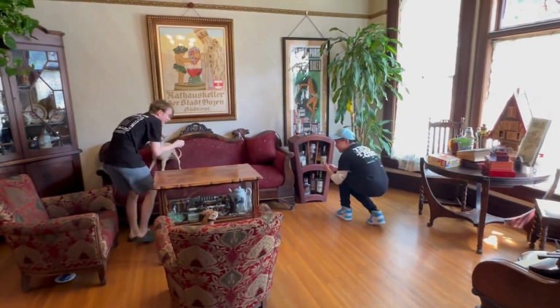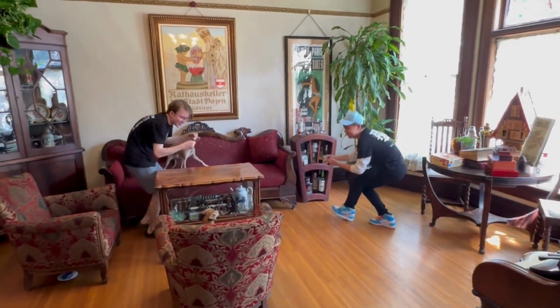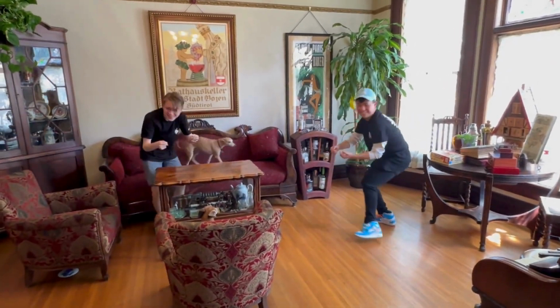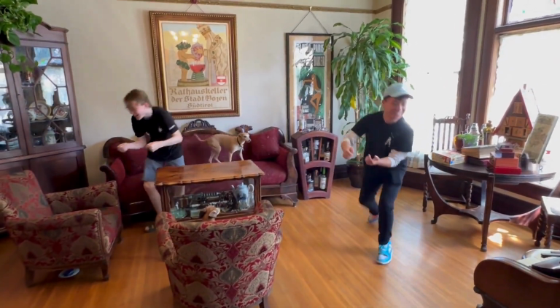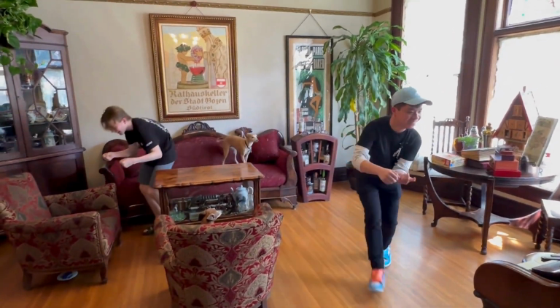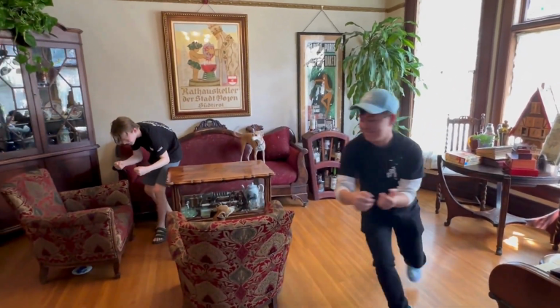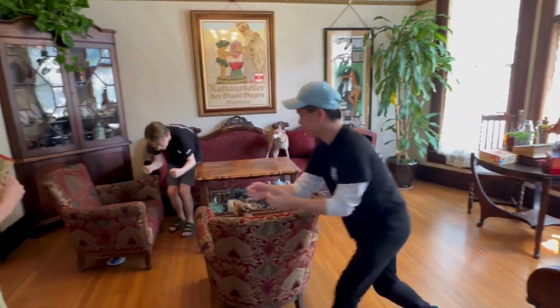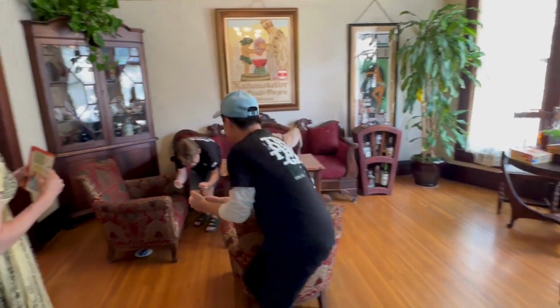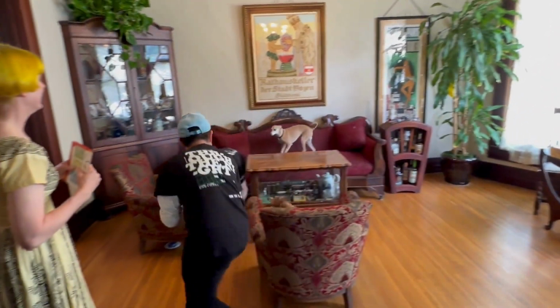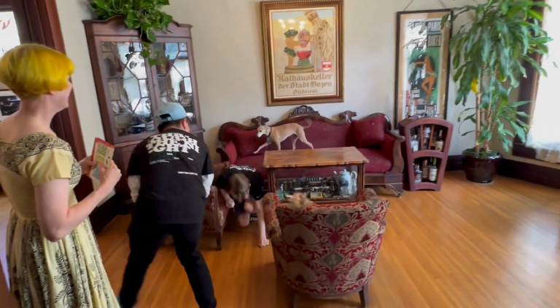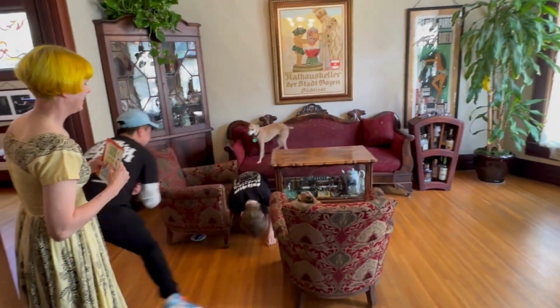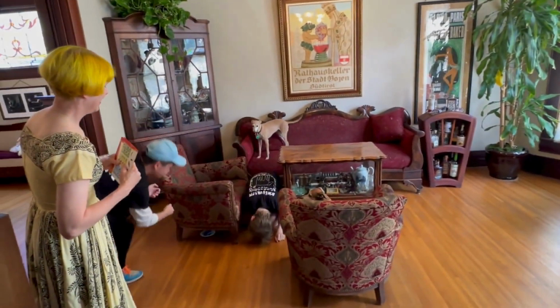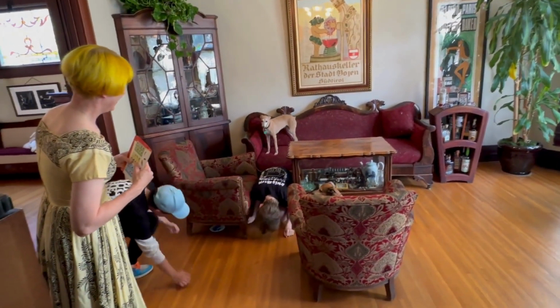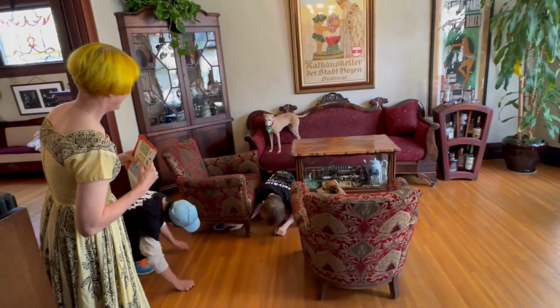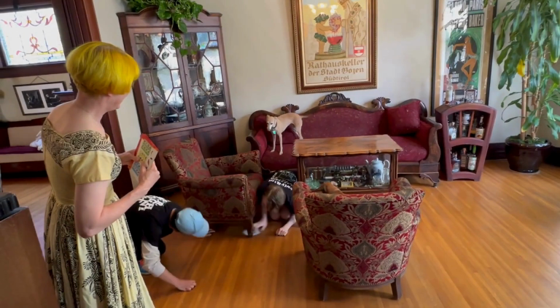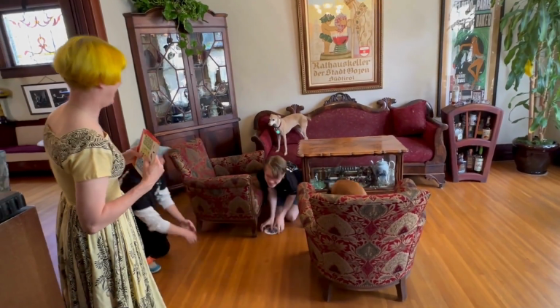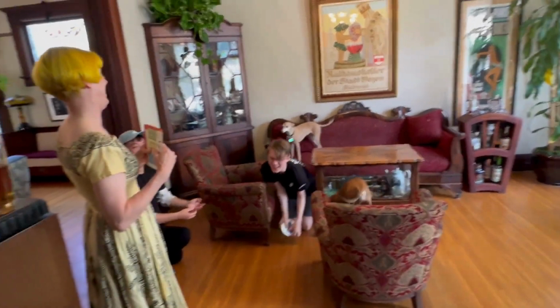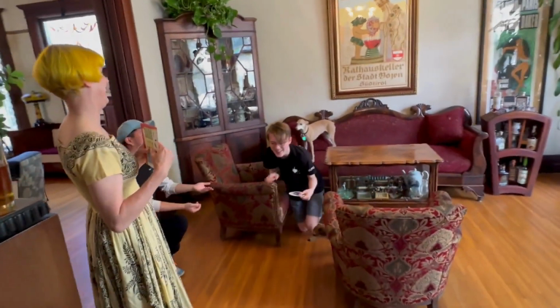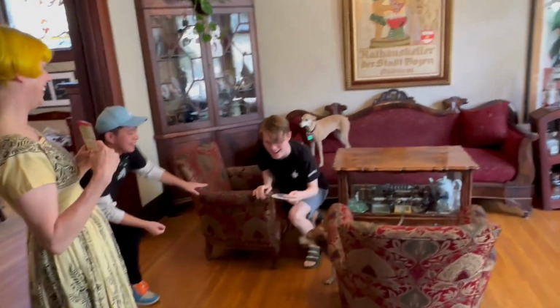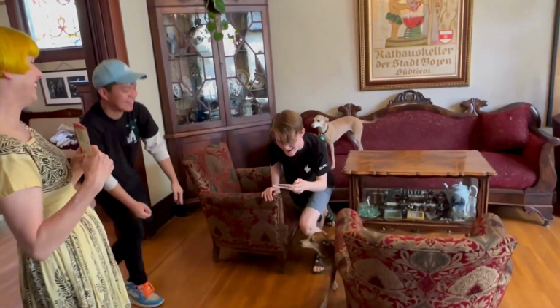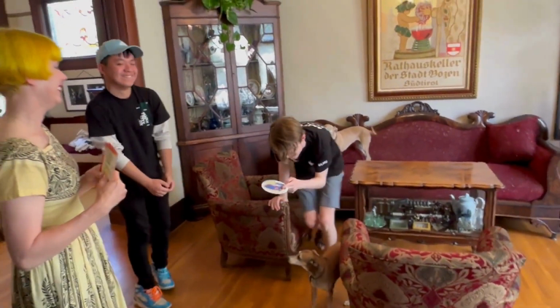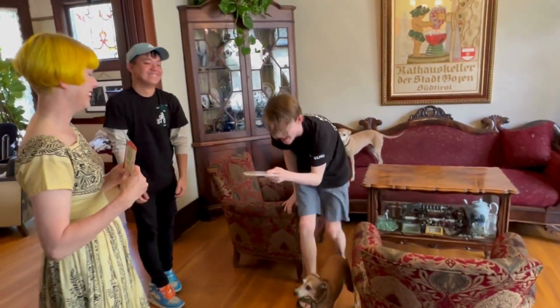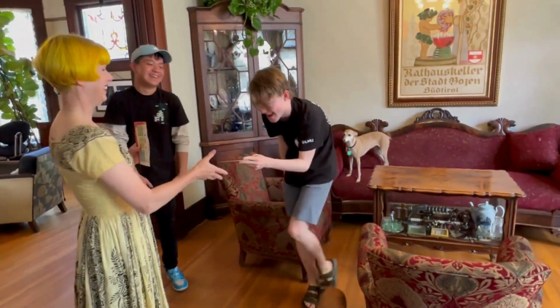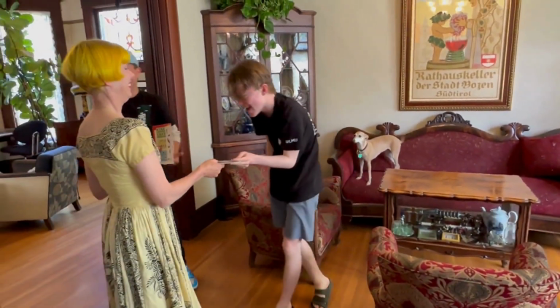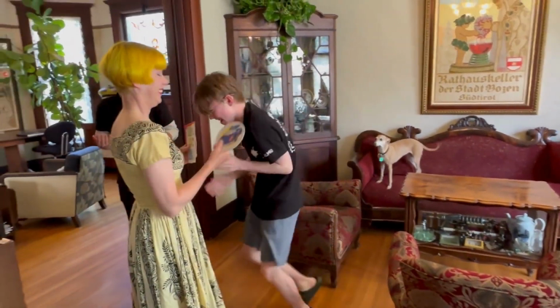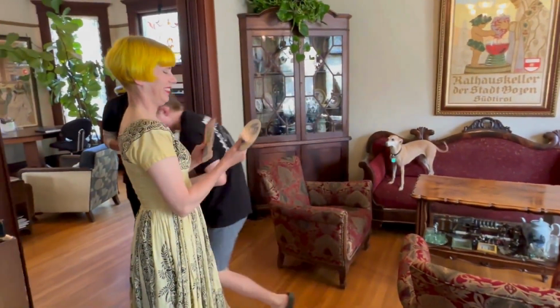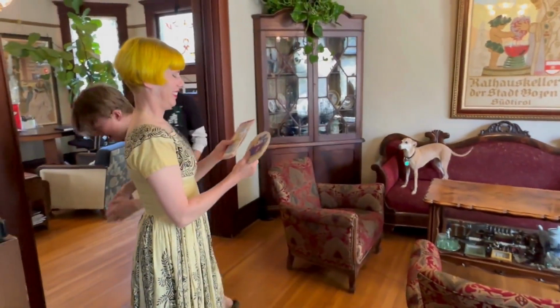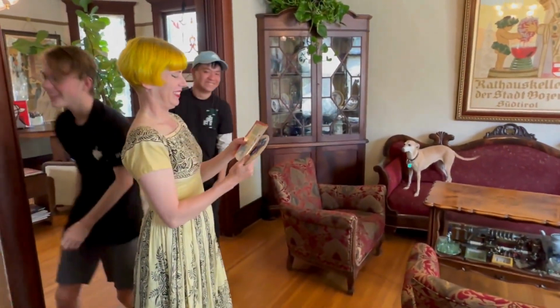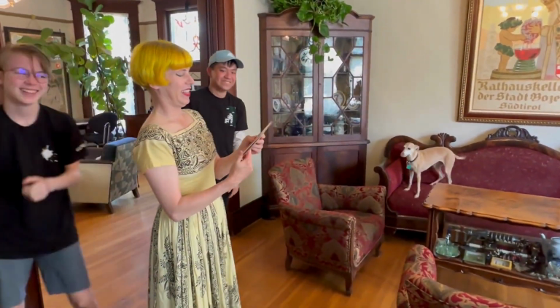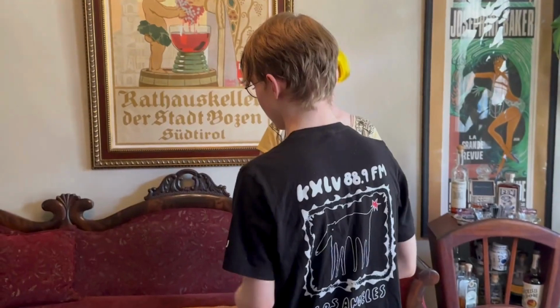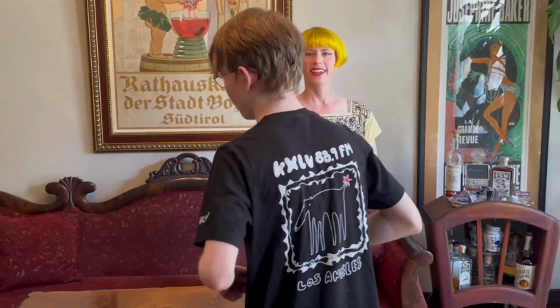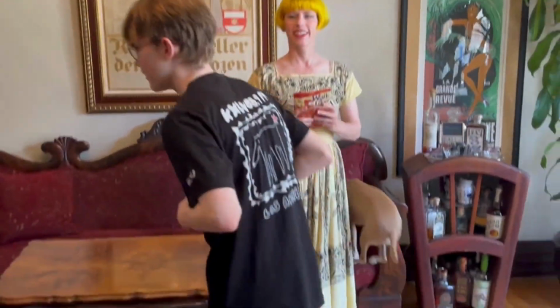Walk Like a Chicken encourages creativity and memory skills, engaging both body and mind. It's perfect for playdates, sleepovers, or birthday parties.